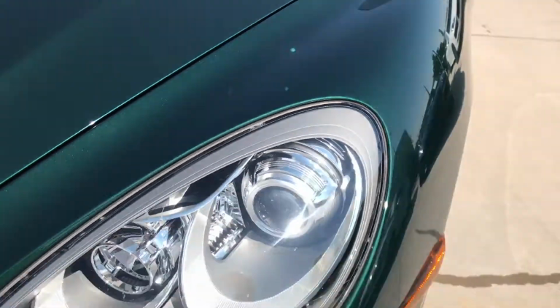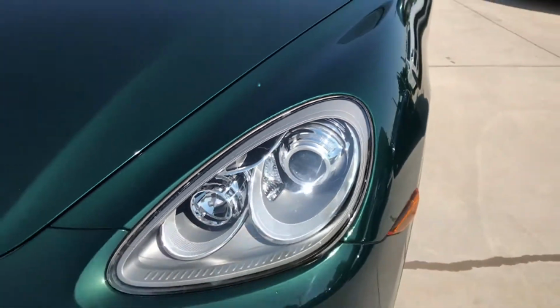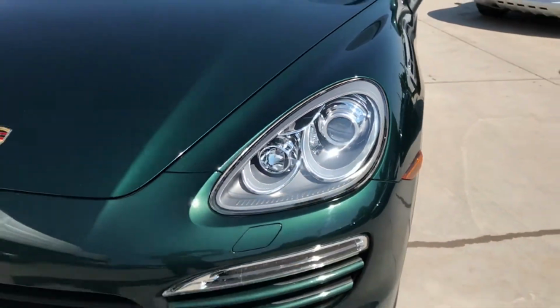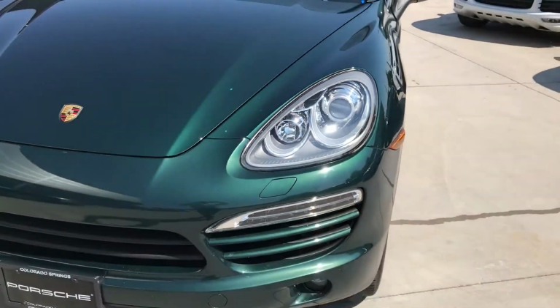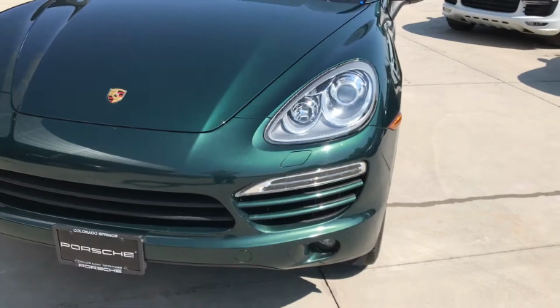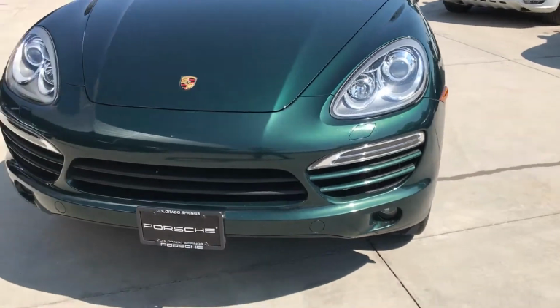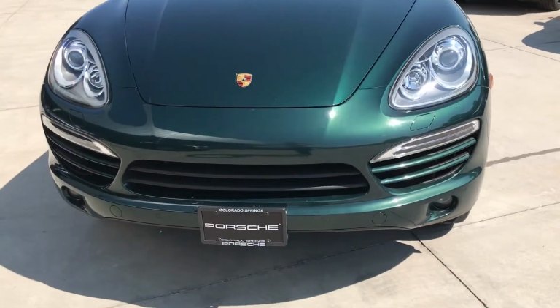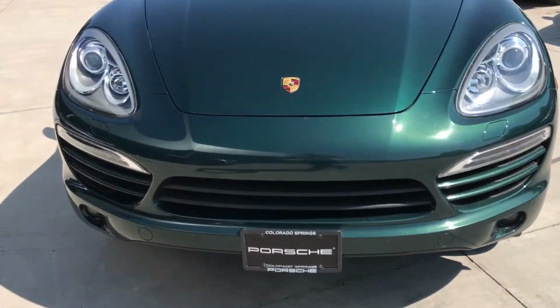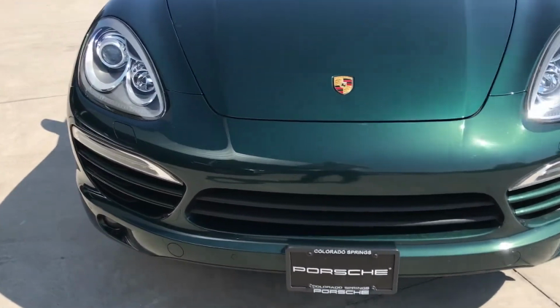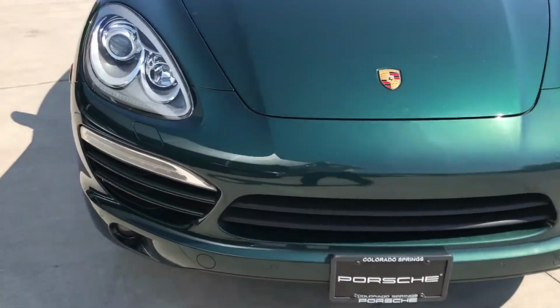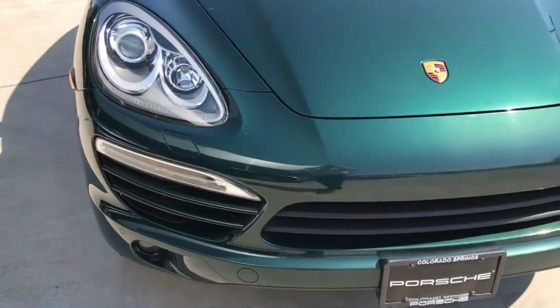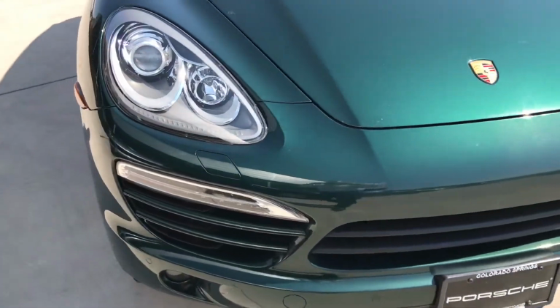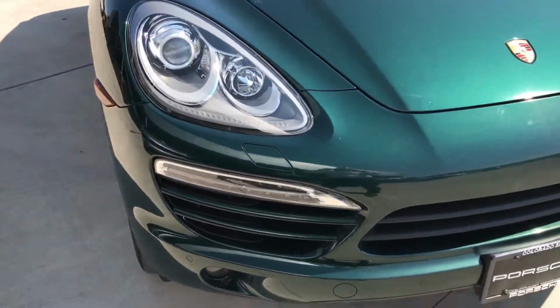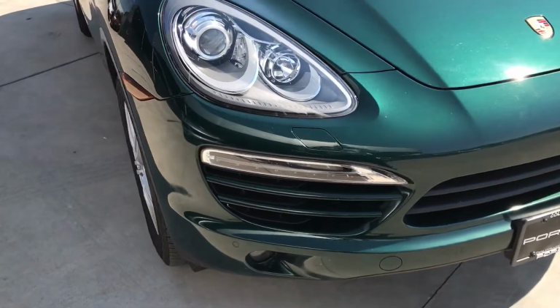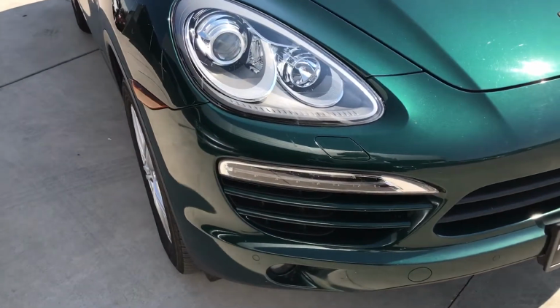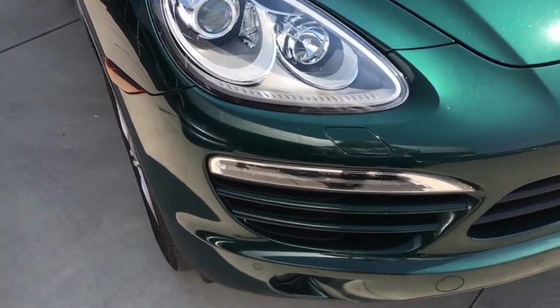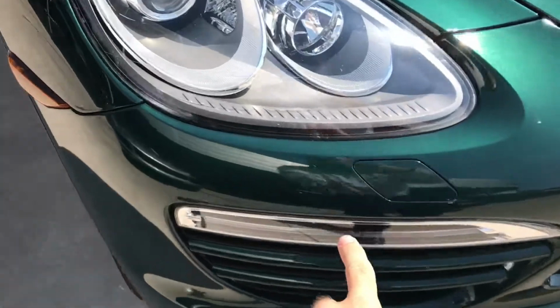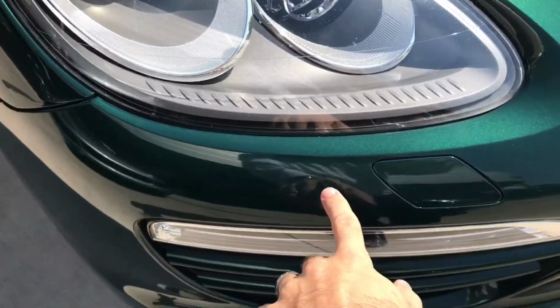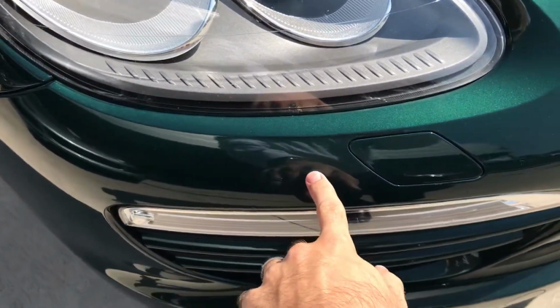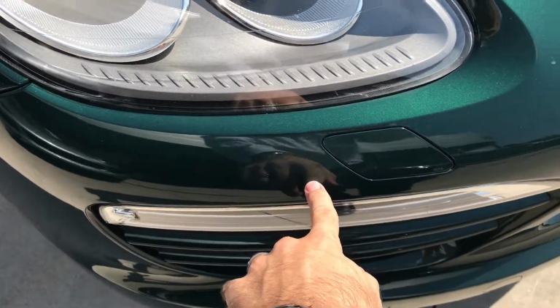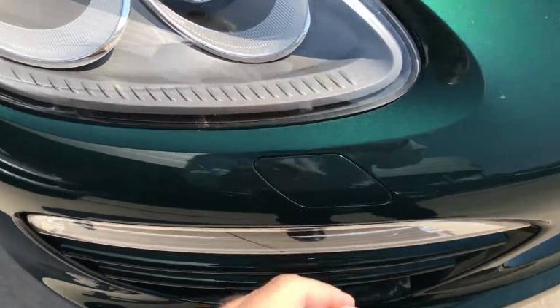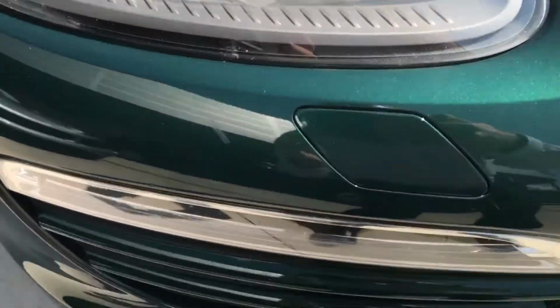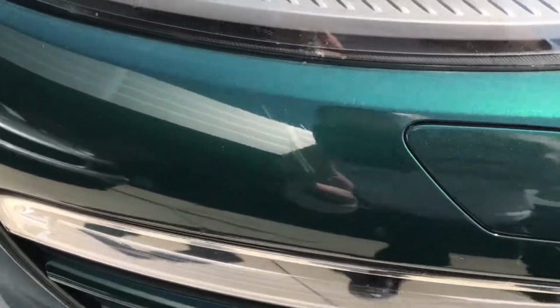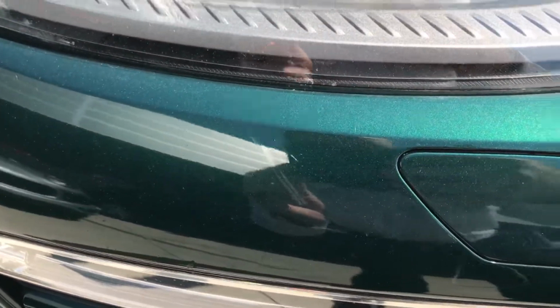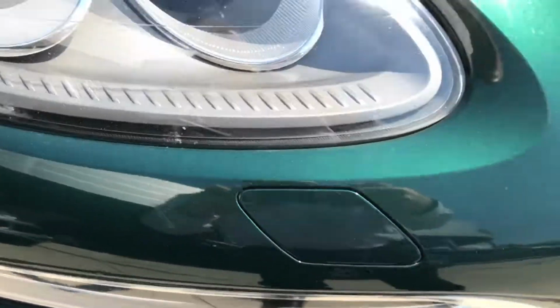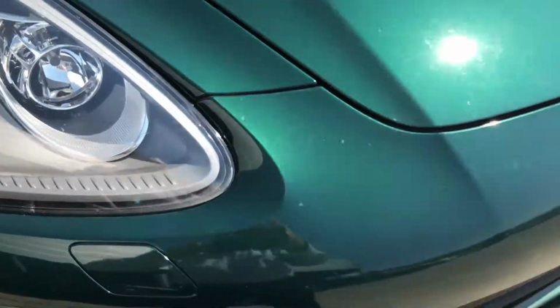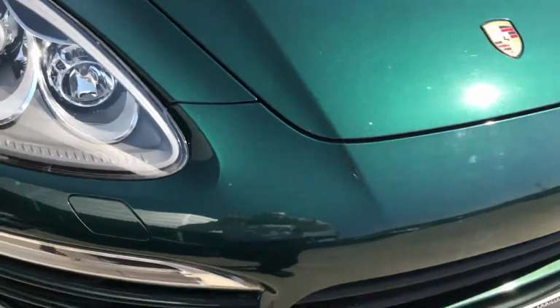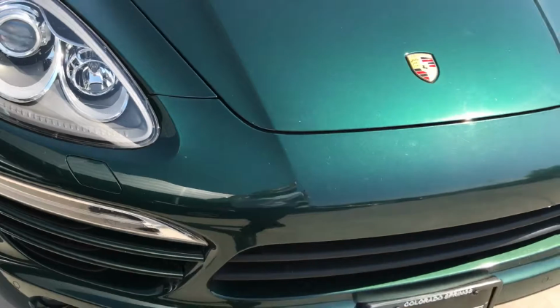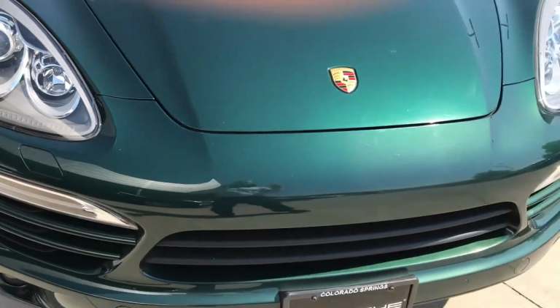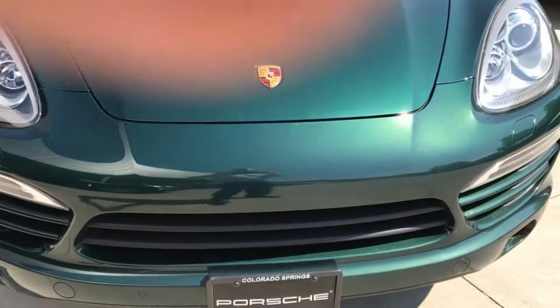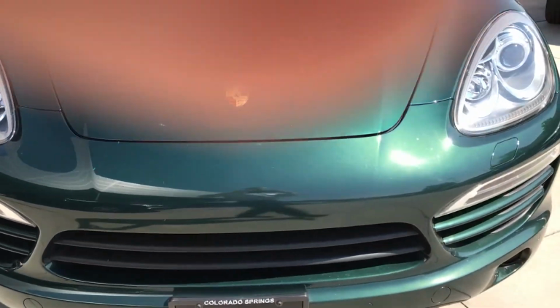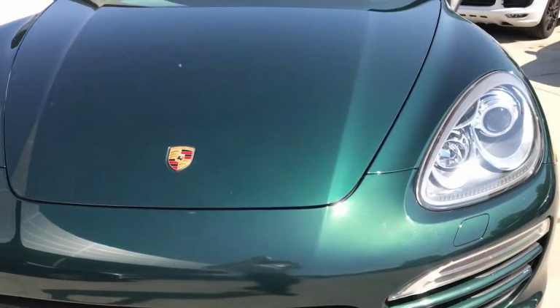It's incredible — such a beautiful color. Pretty clean condition across the front end. There's a little scrape here — you can see it. Maybe a half dozen rock chips, but it's really clean.